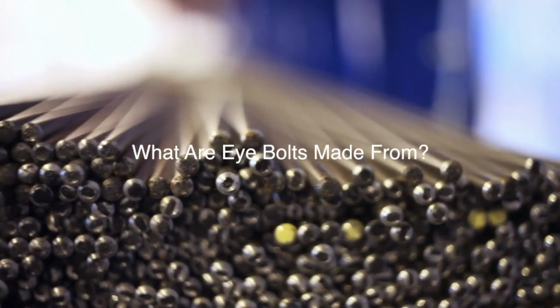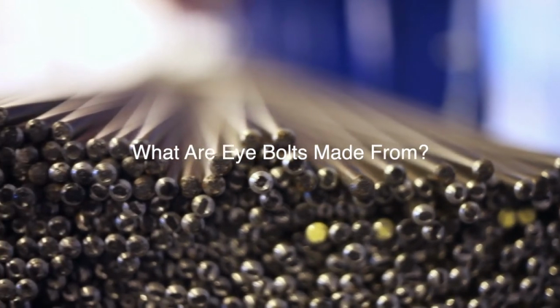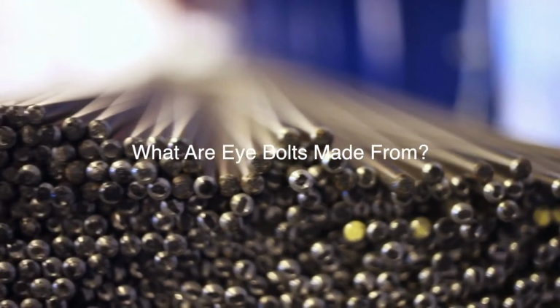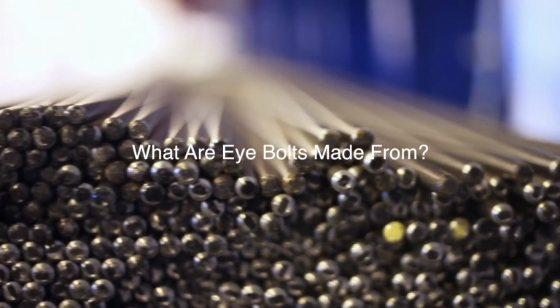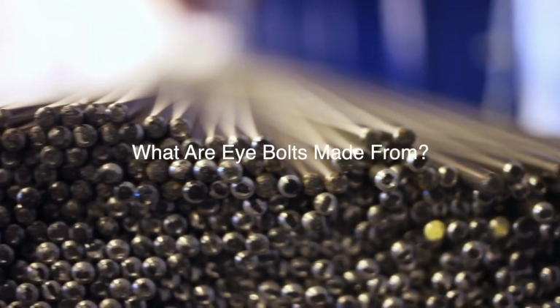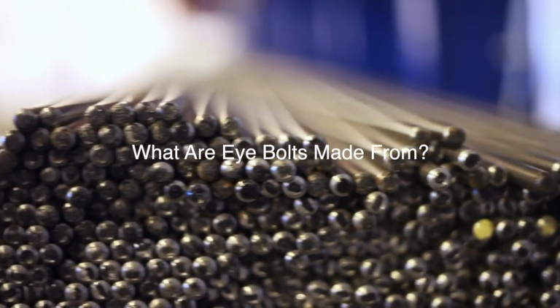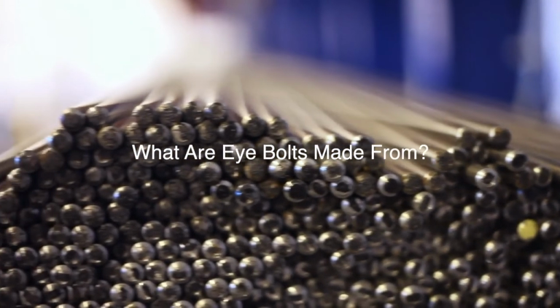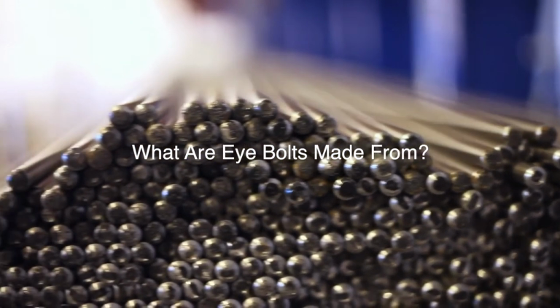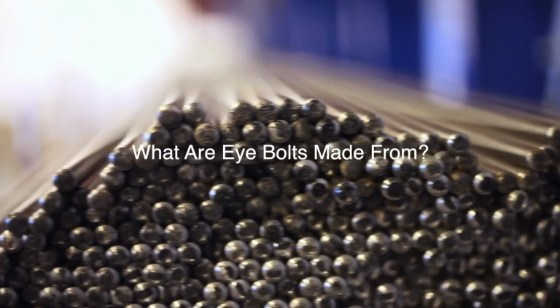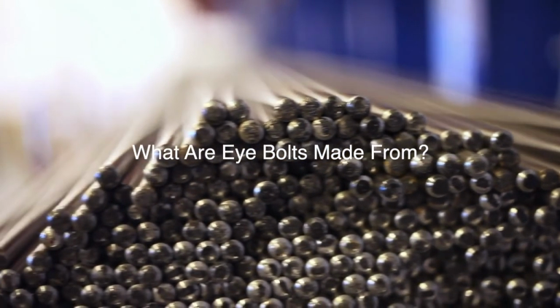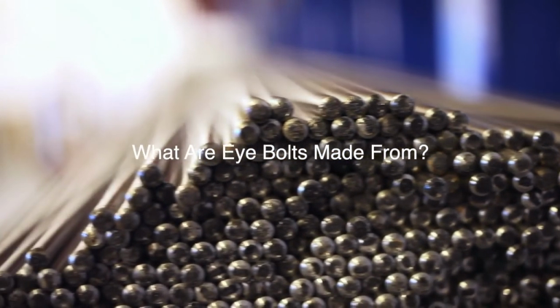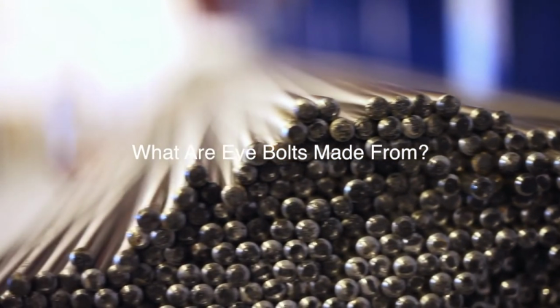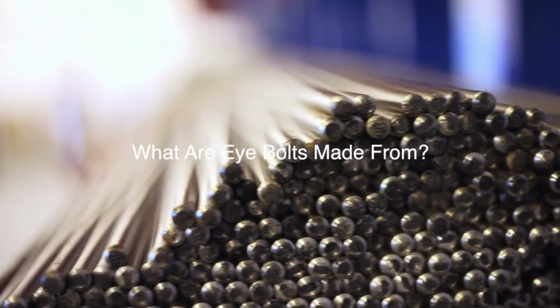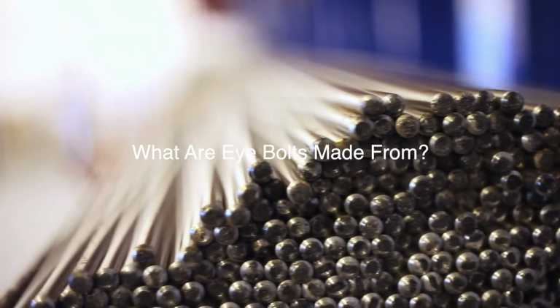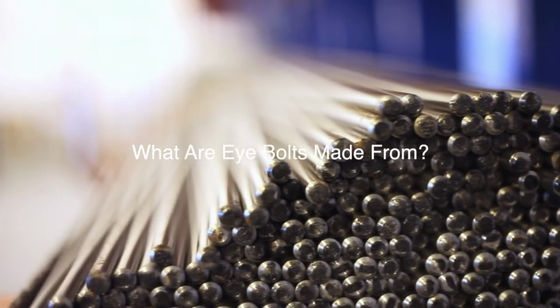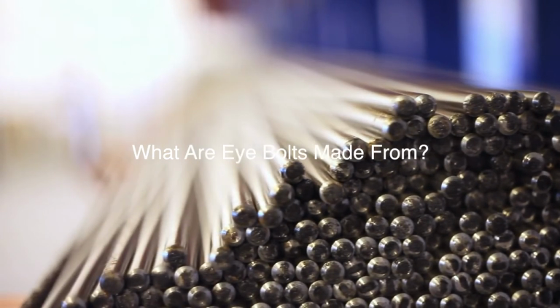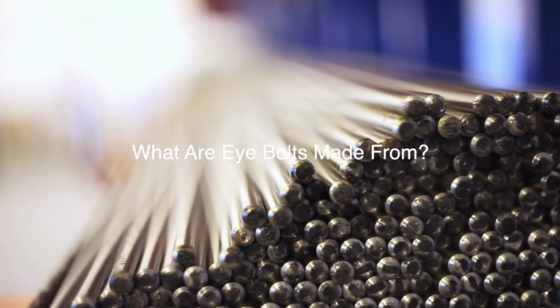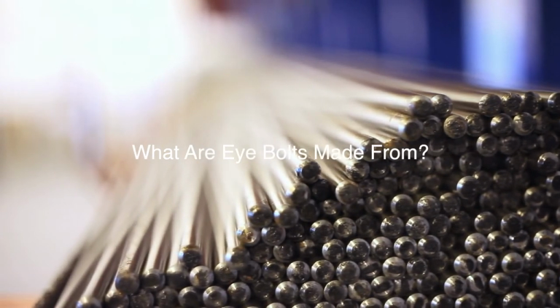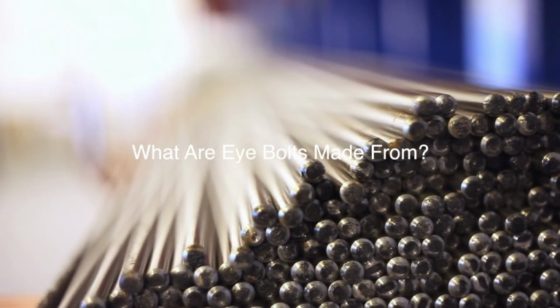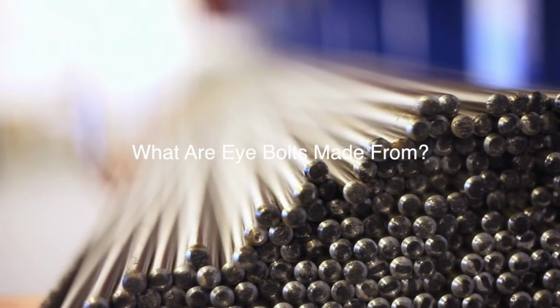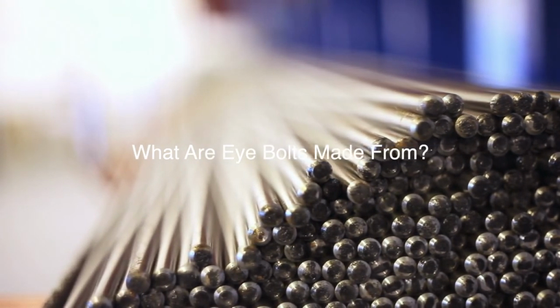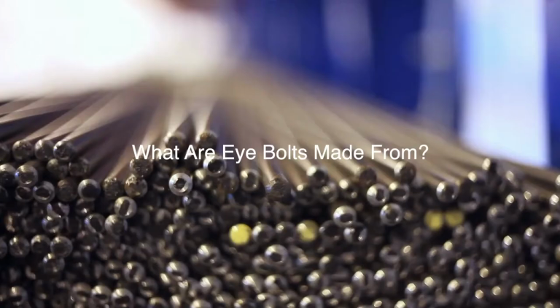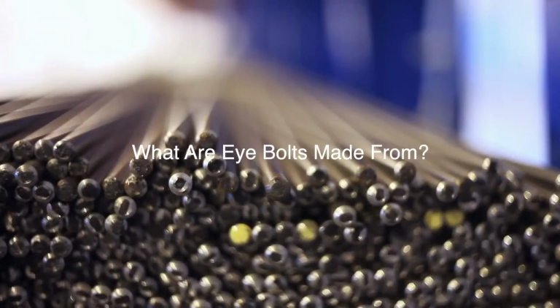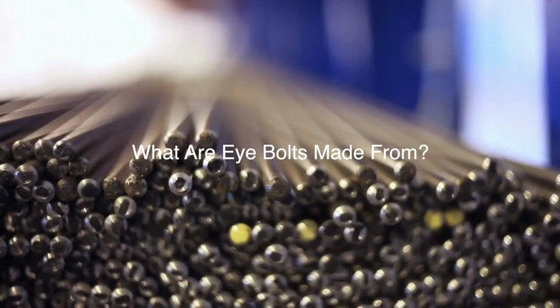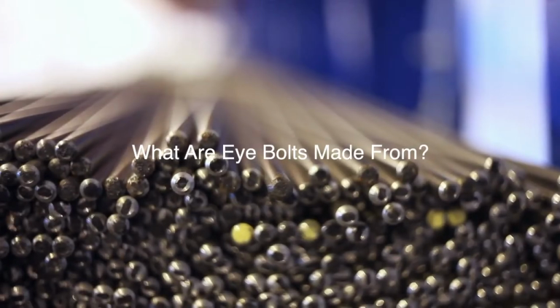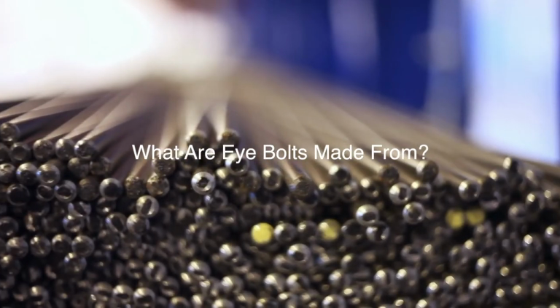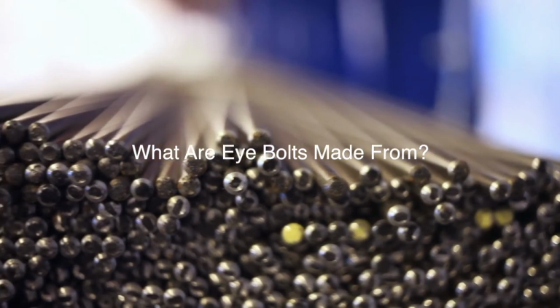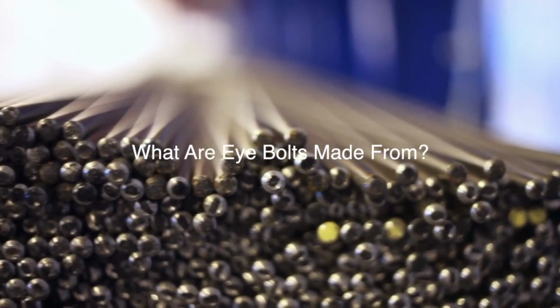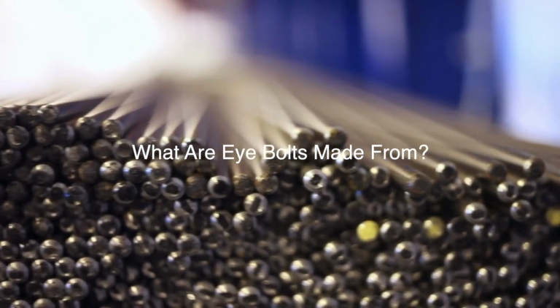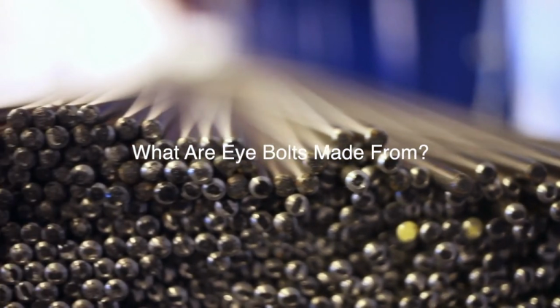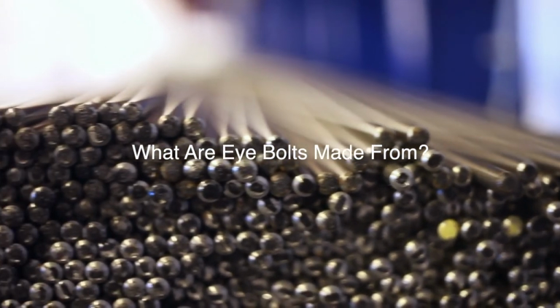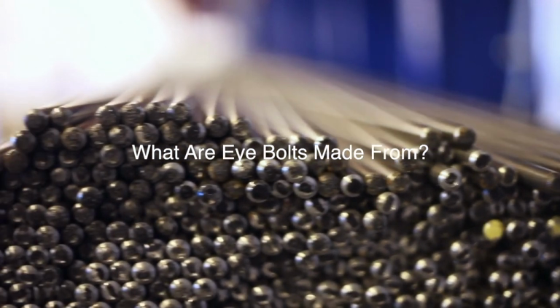Coatings and finishes like hot-dip galvanization can be applied to improve quality such as corrosion resistance. Base material and treatments are a significant factor in whether a type of eye bolt is suitable for an application.